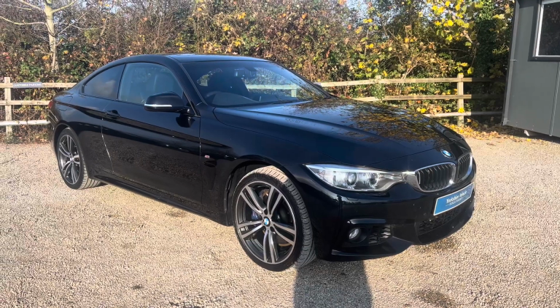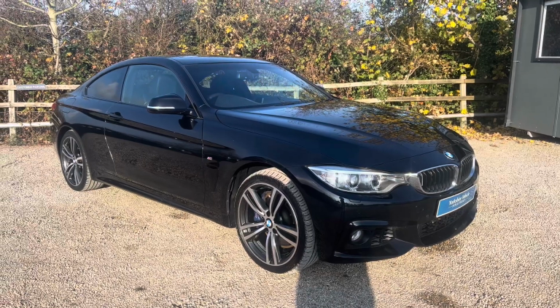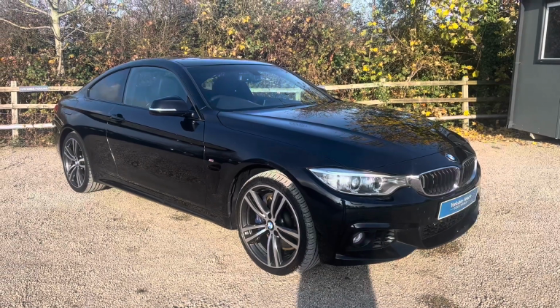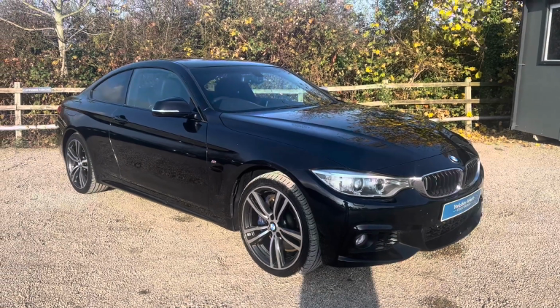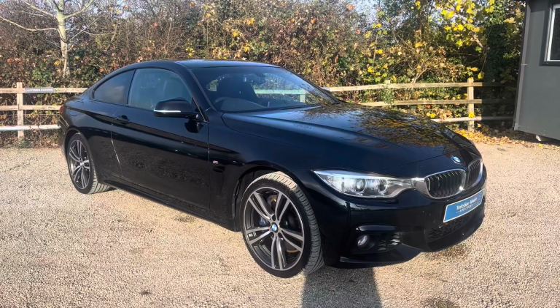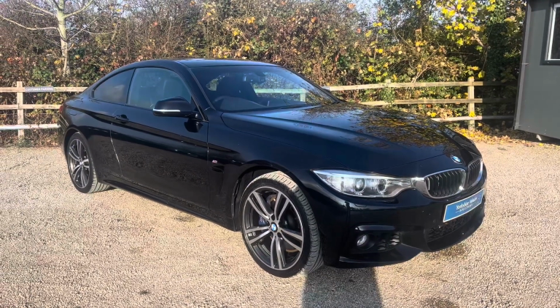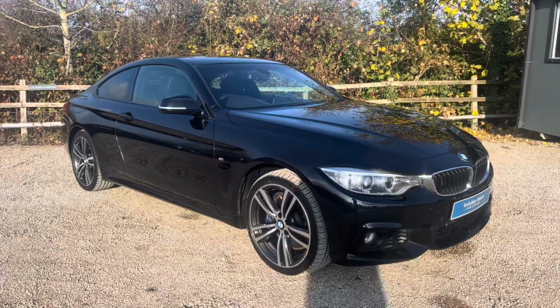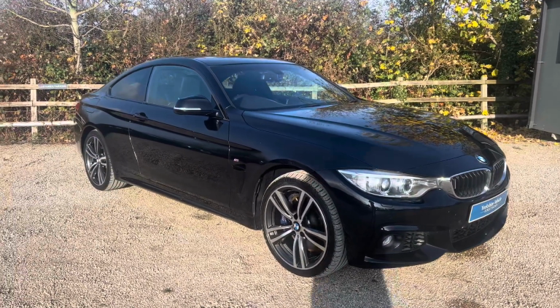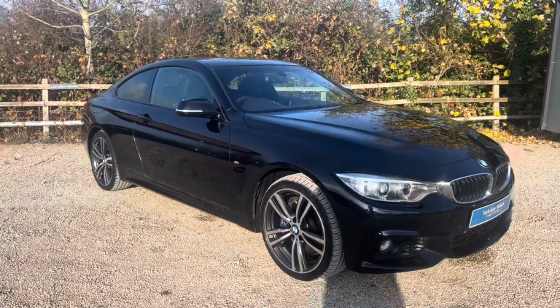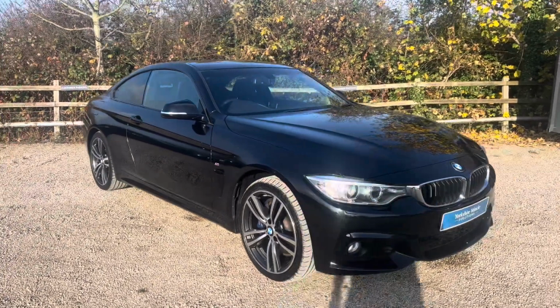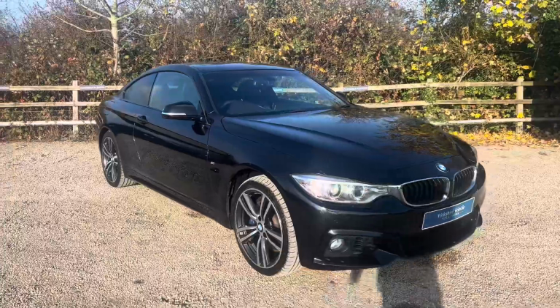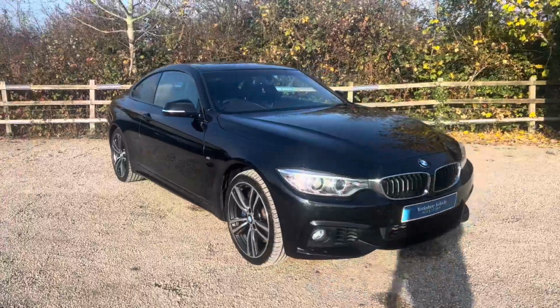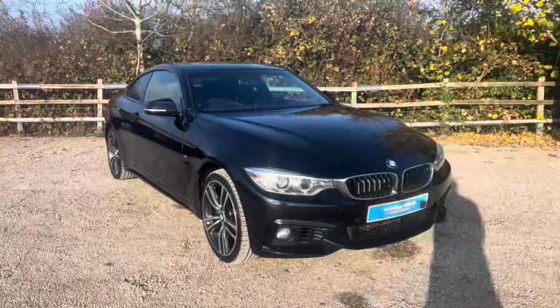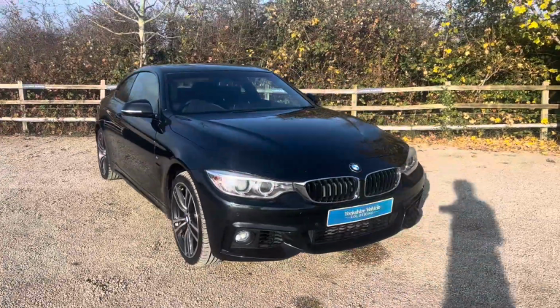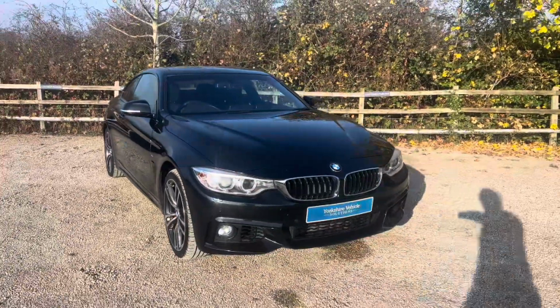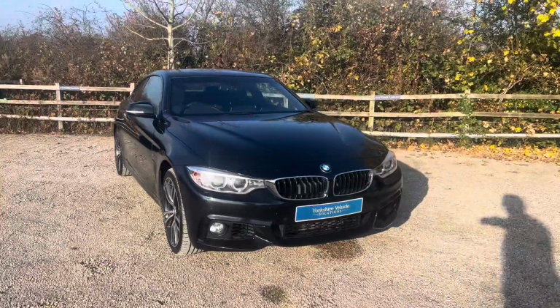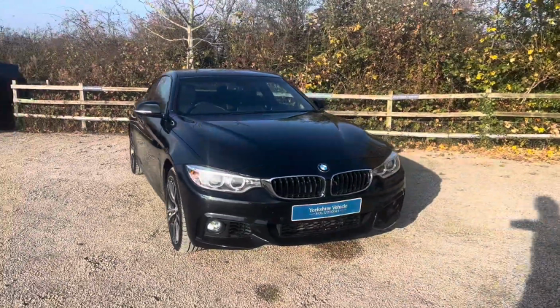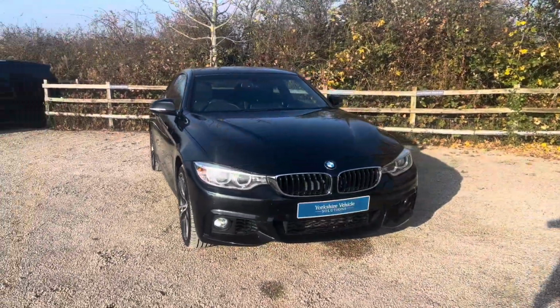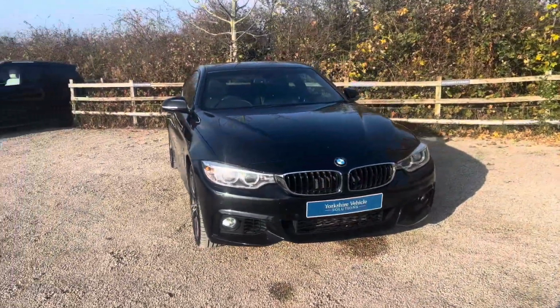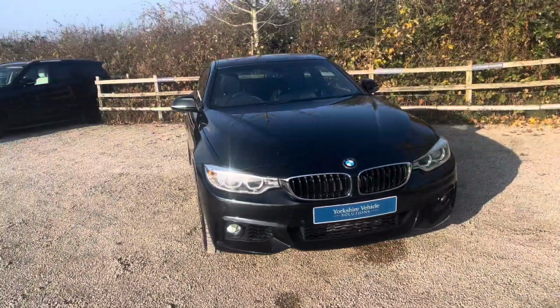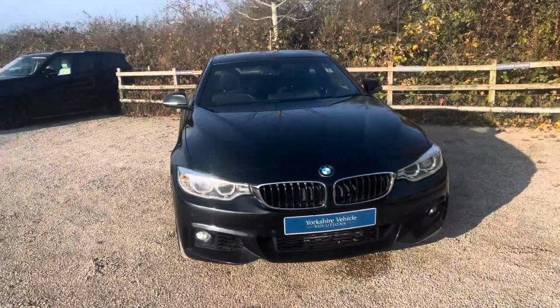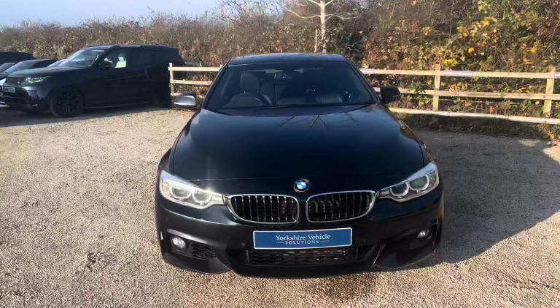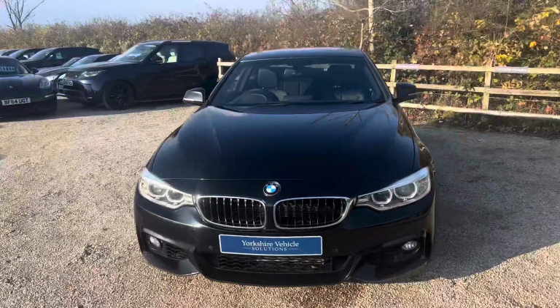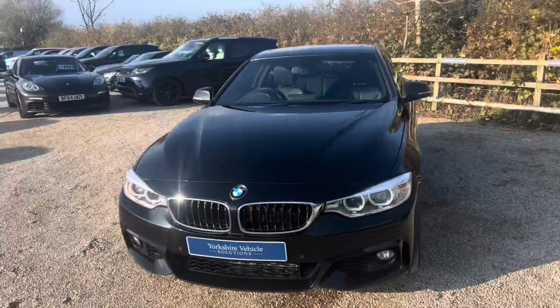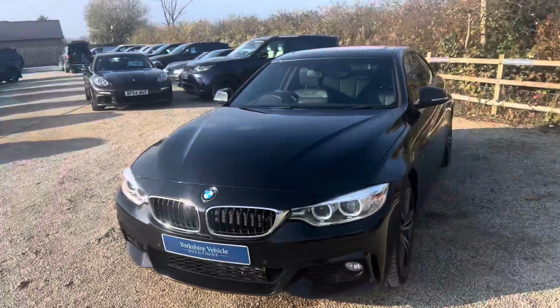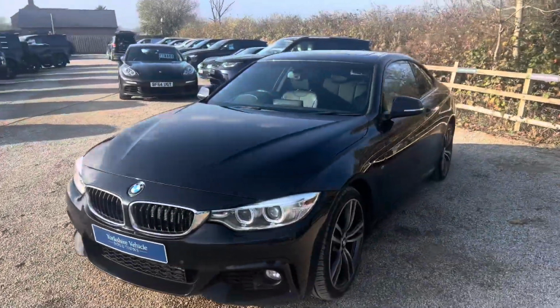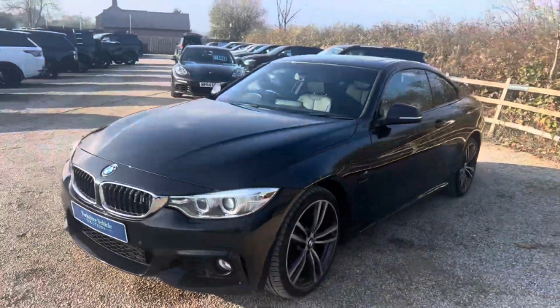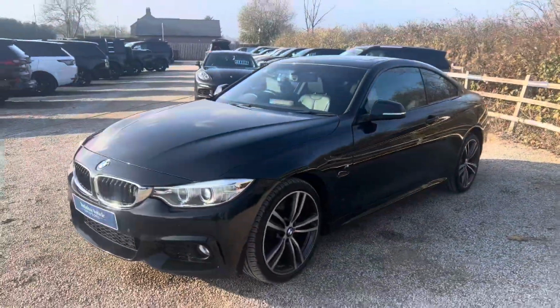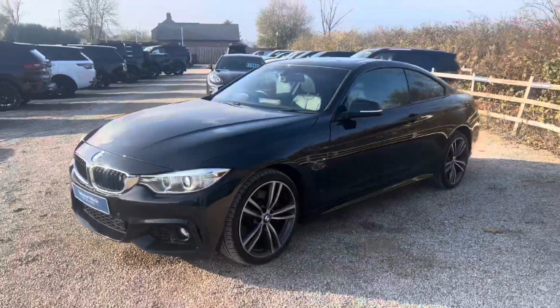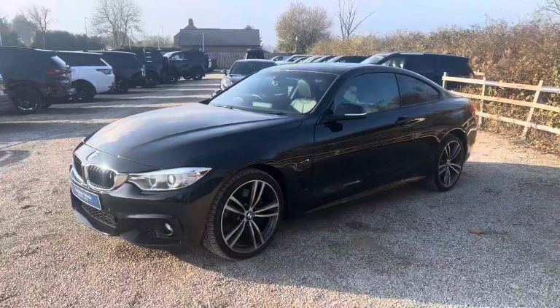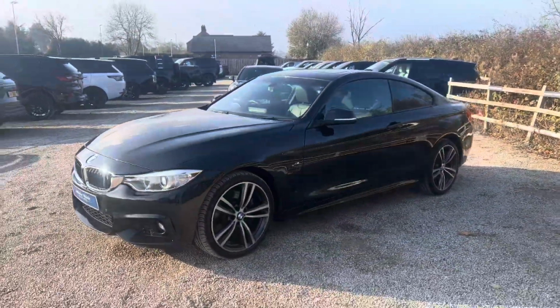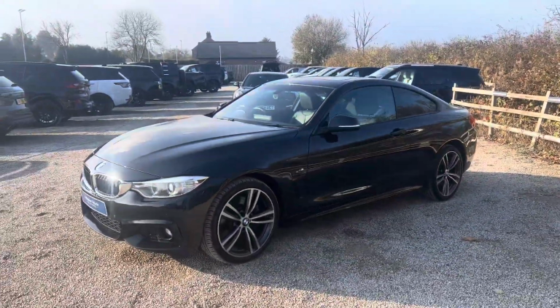Hello, my name is Edward from Yorkshire Vehicle Solutions. I just want to take a moment to walk around this stunning BMW 435D coupe that's coming to stock with us. It's a 2016, 66-registered car and it's just over 56,000 miles.